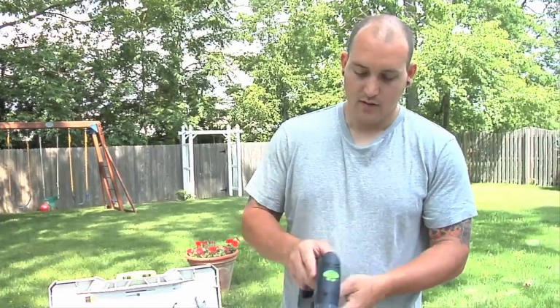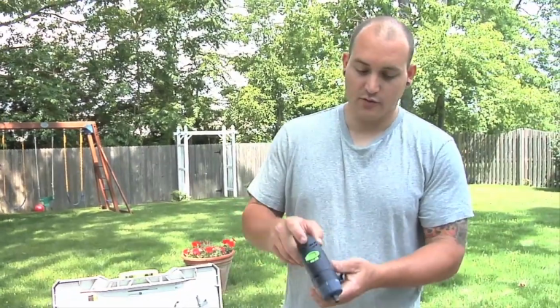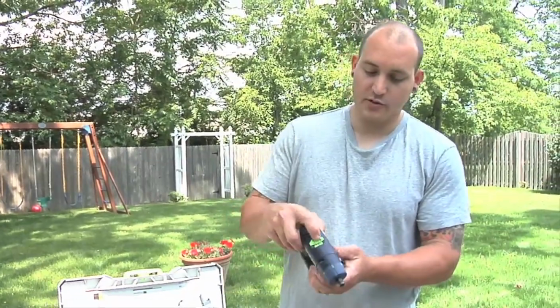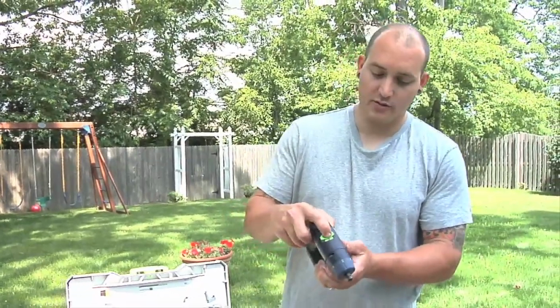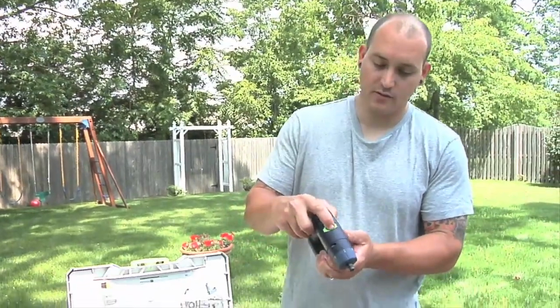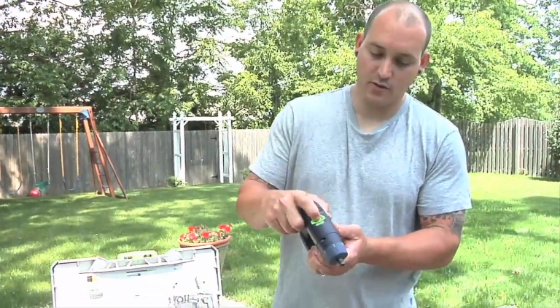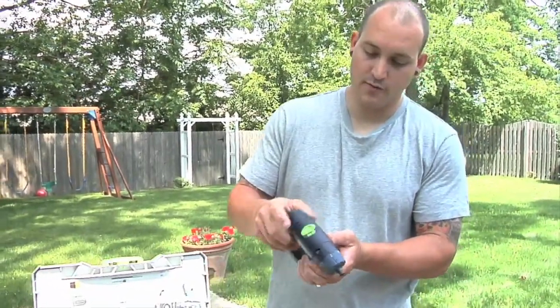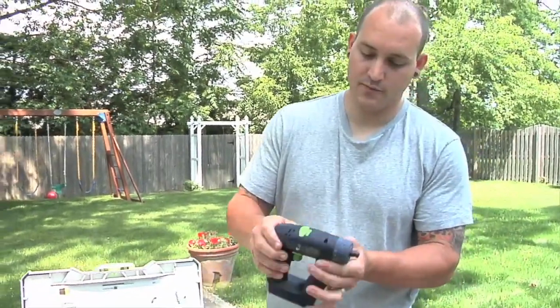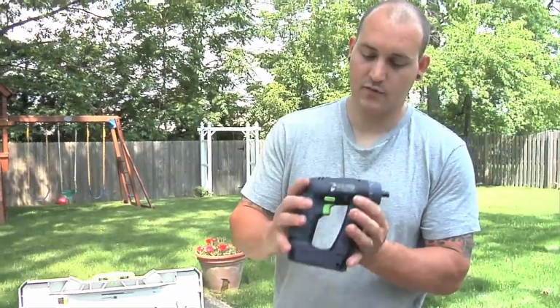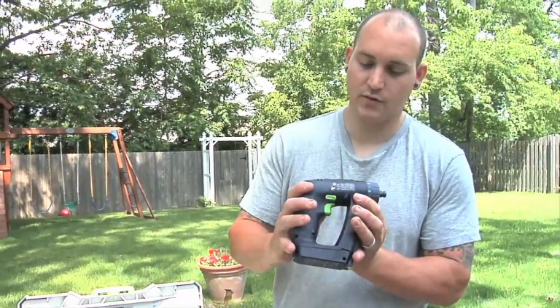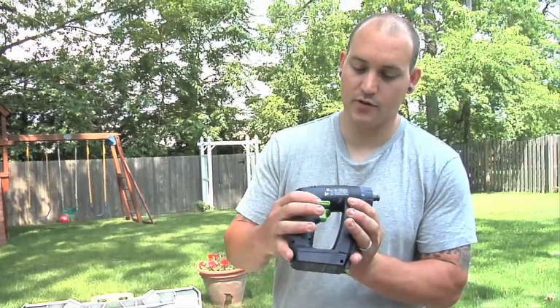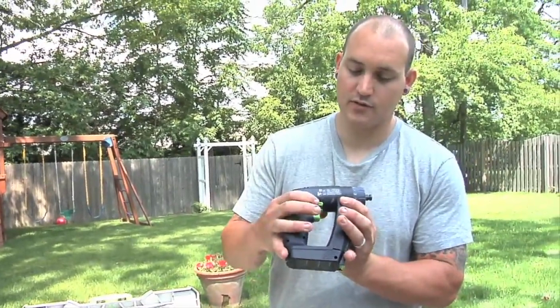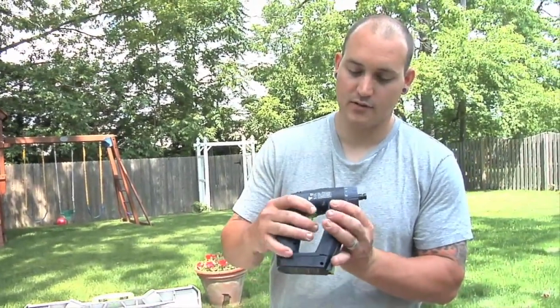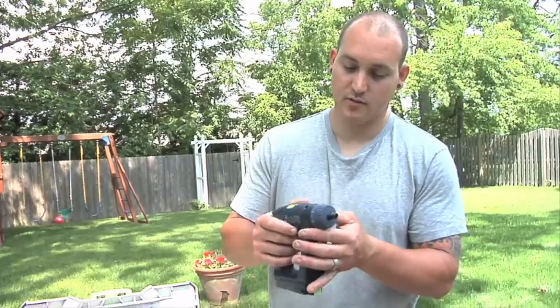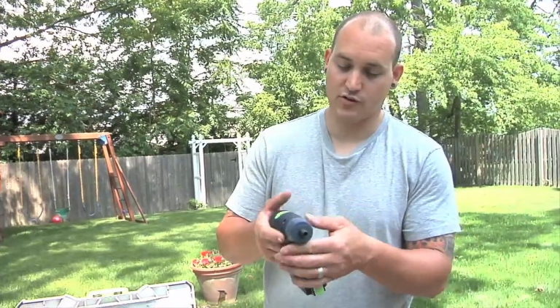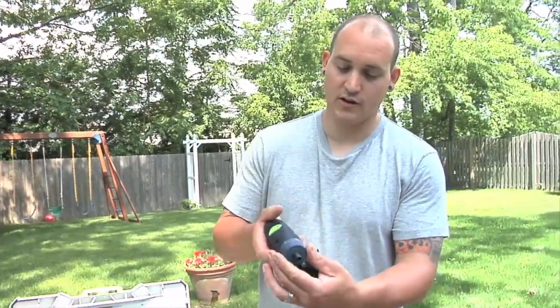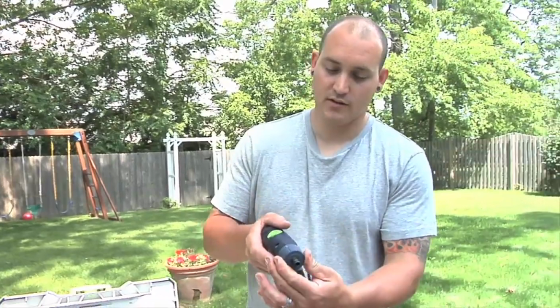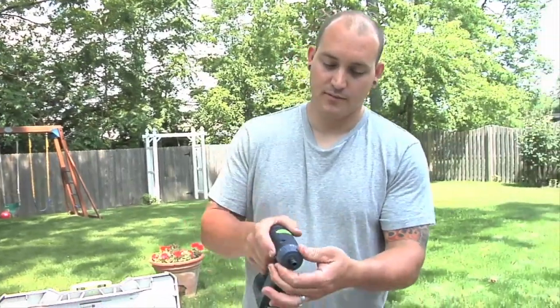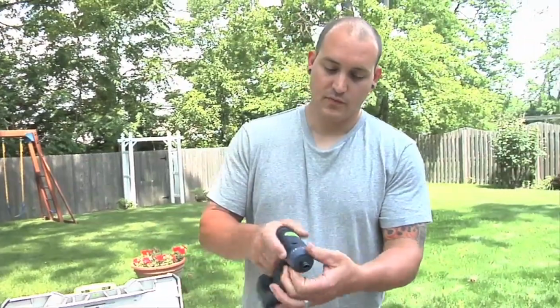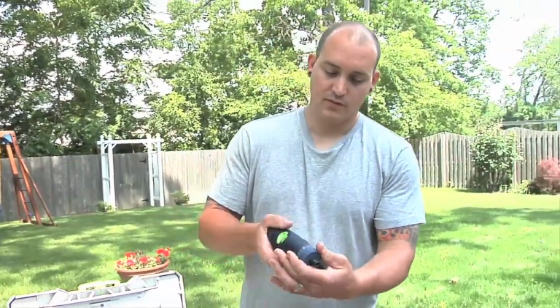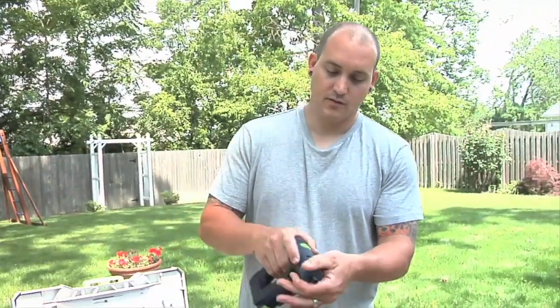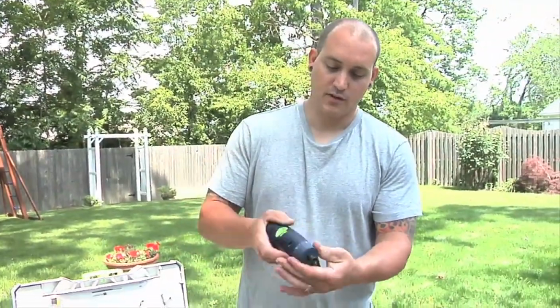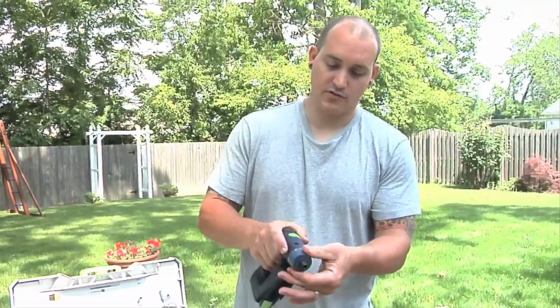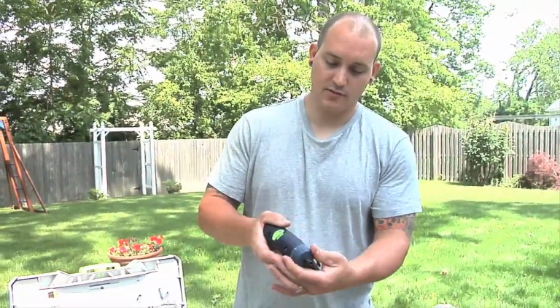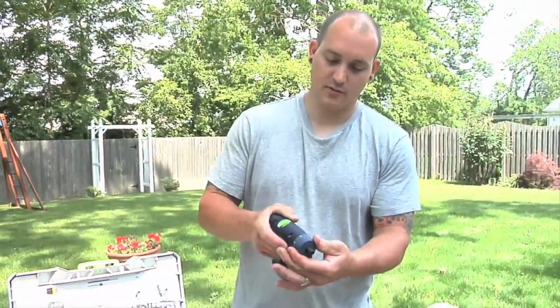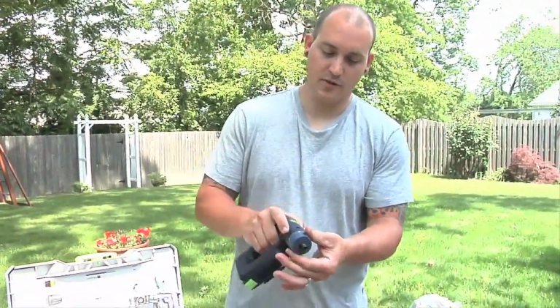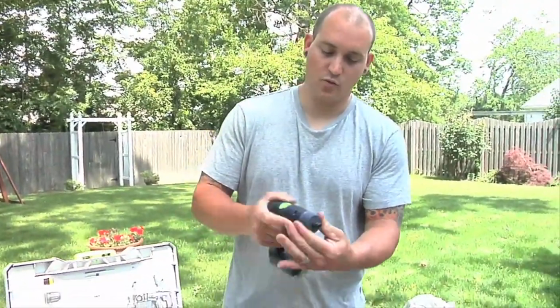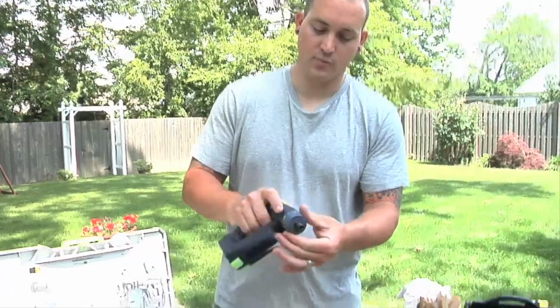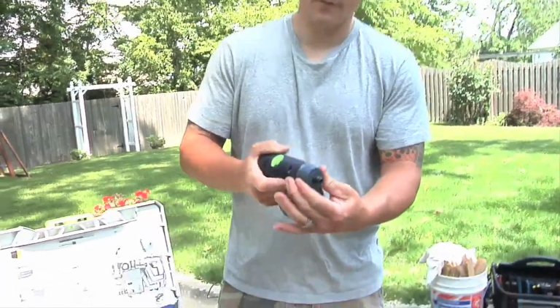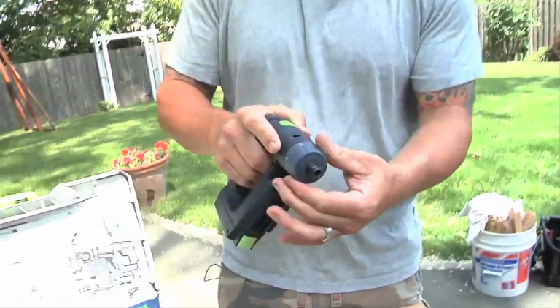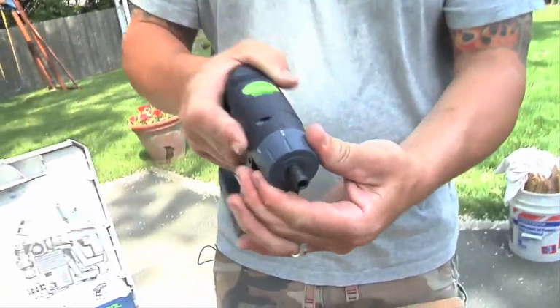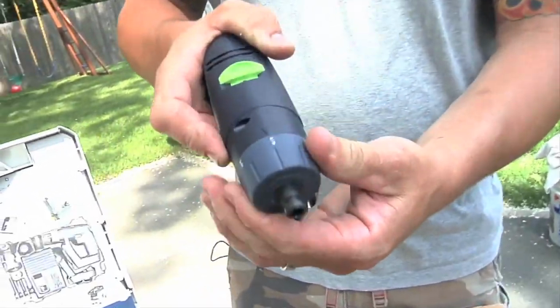It has two speeds: two and one. Forward and reverse. Normal trigger, and it's got a nice clutch — spin it from 1 to 12, and a drill setting.